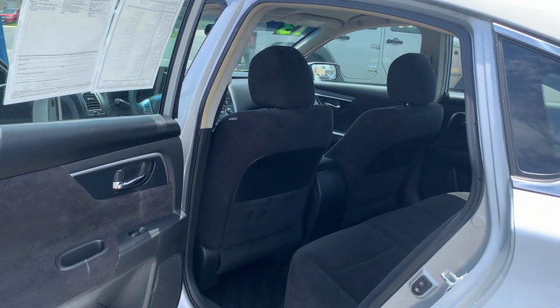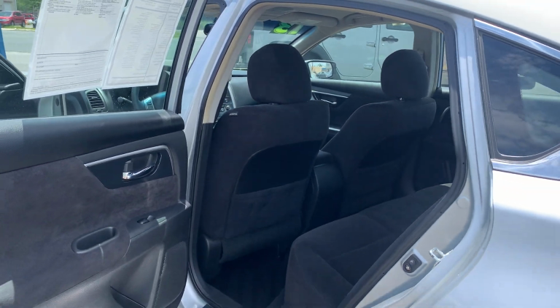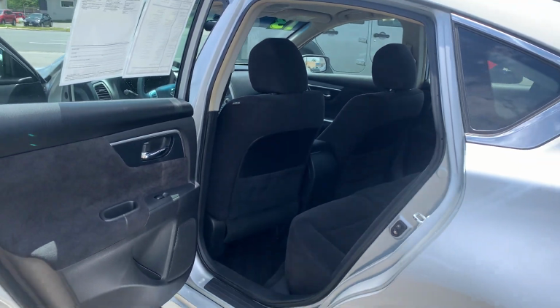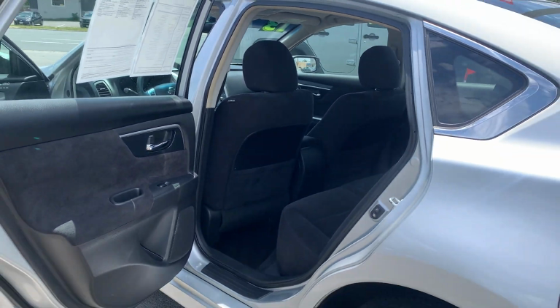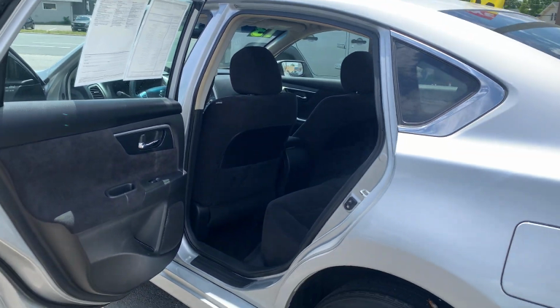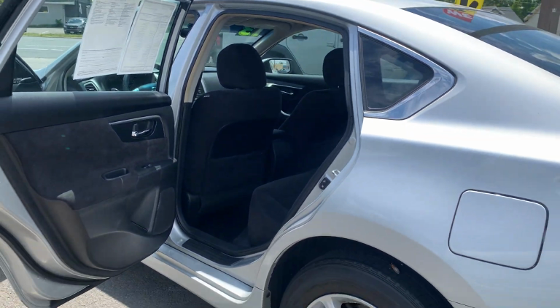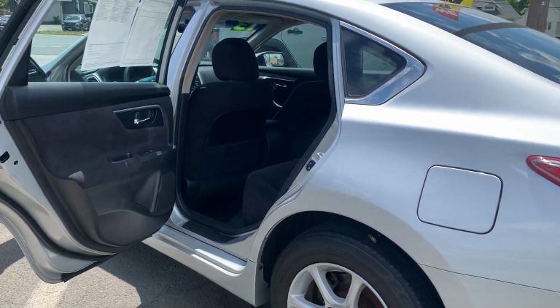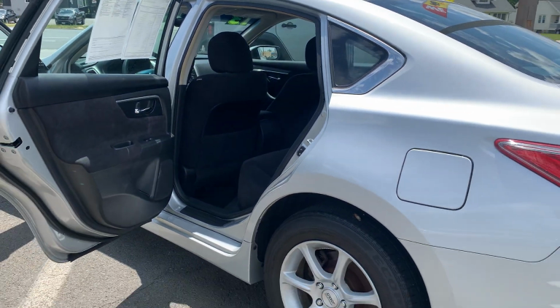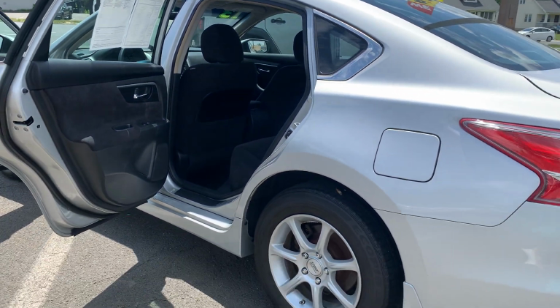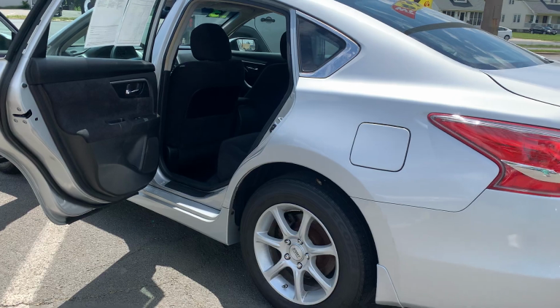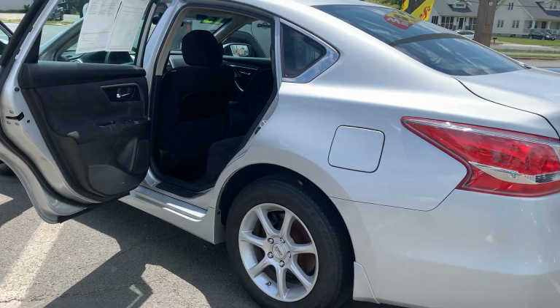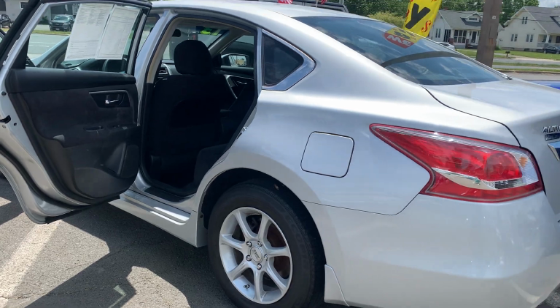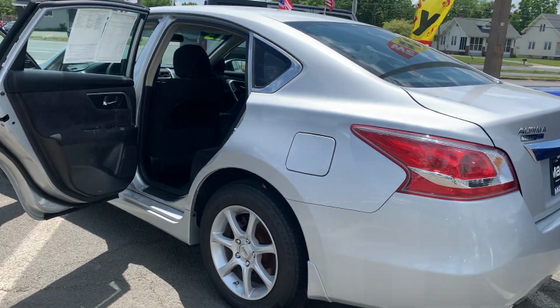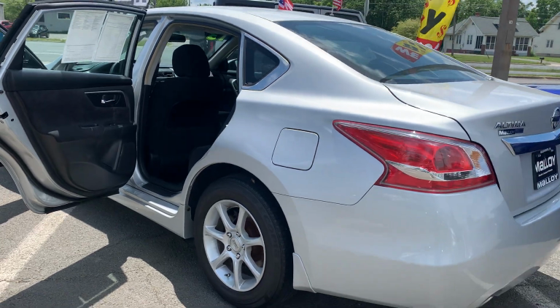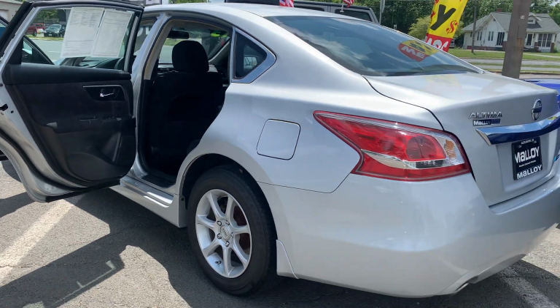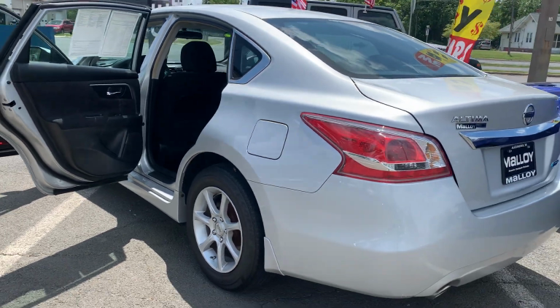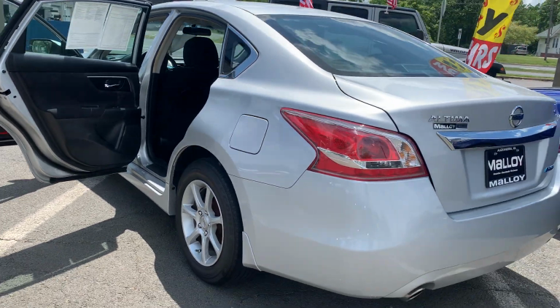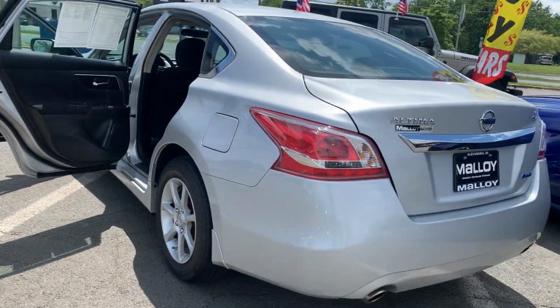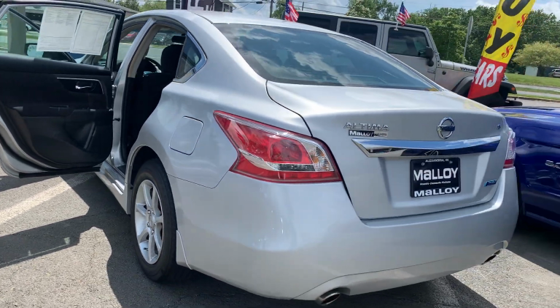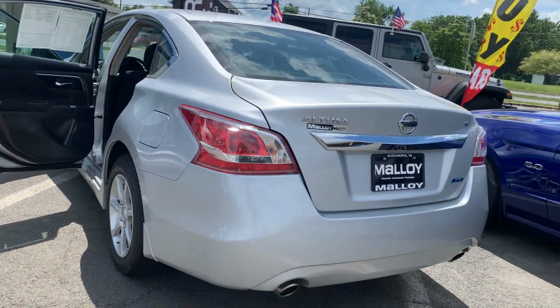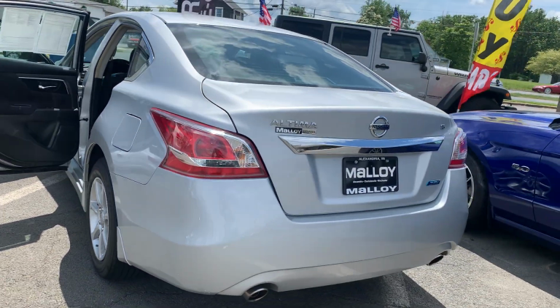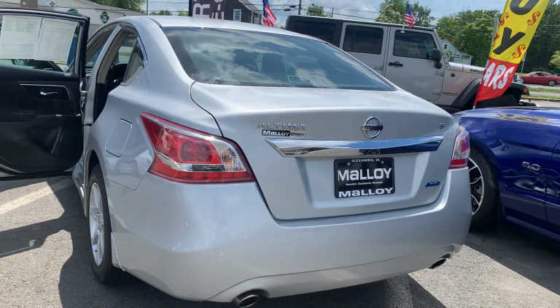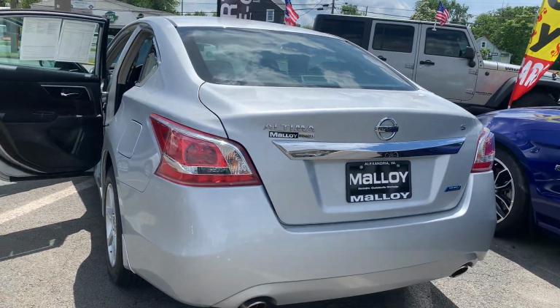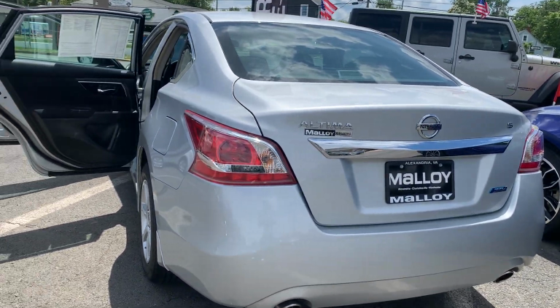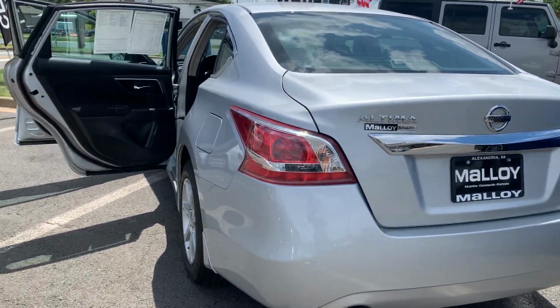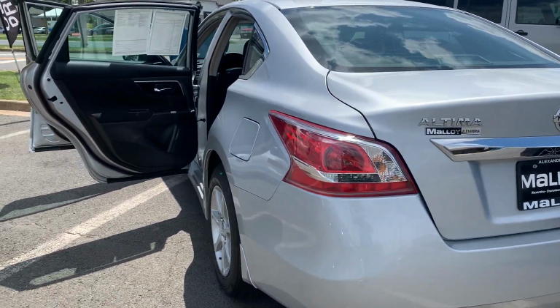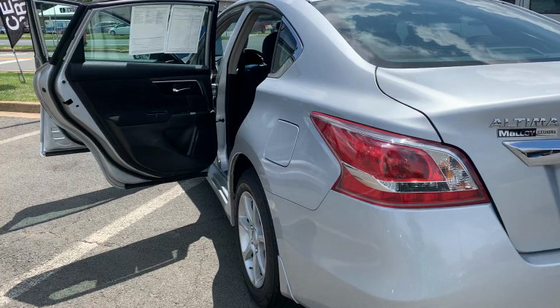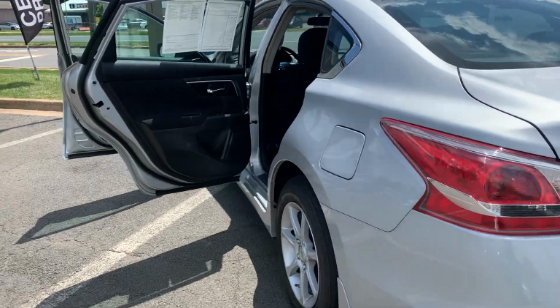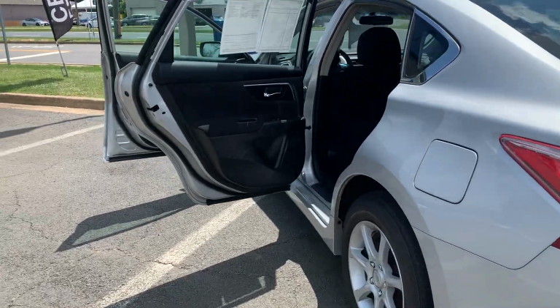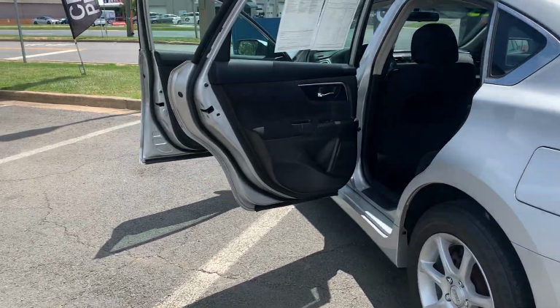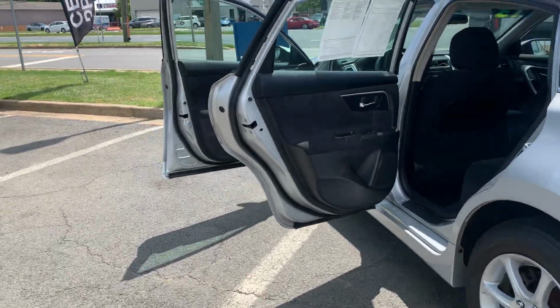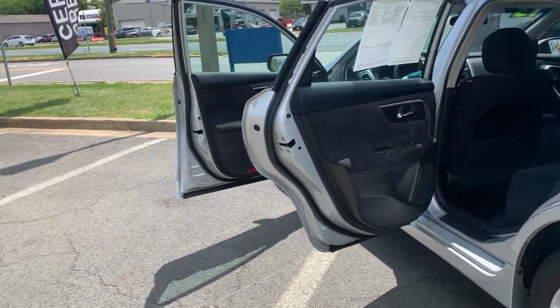It's equipped with an anti-theft alarm system and brake assist. Please come on down to Malloy Ford here in Alexandria, Virginia and make it Malloy.